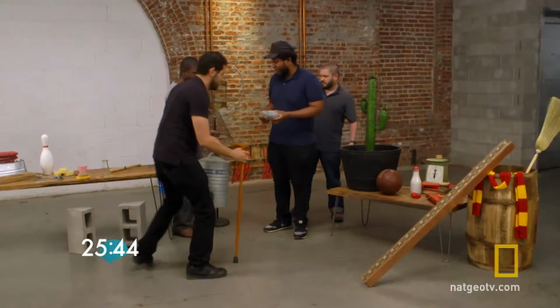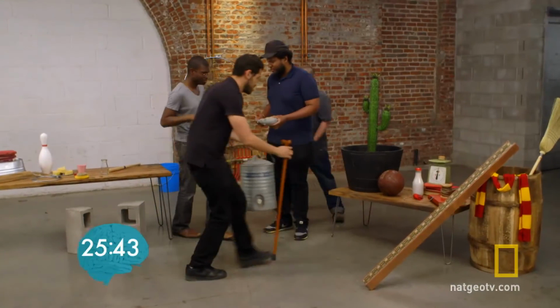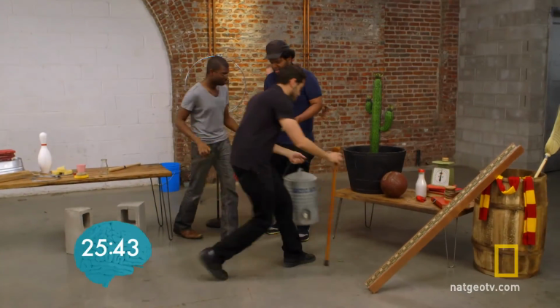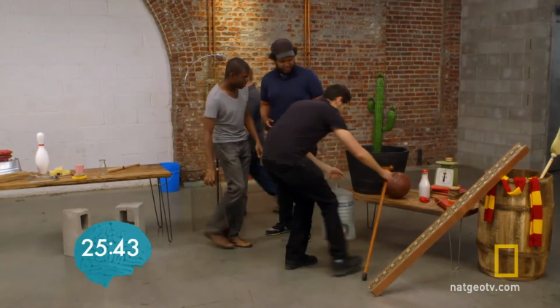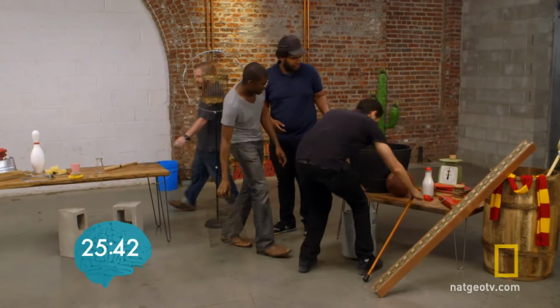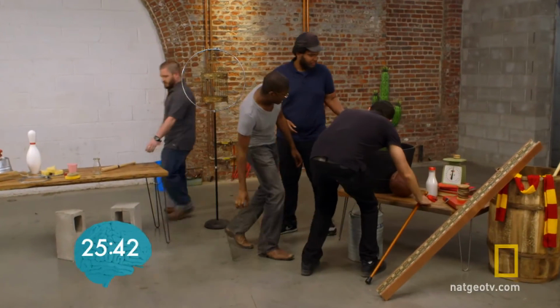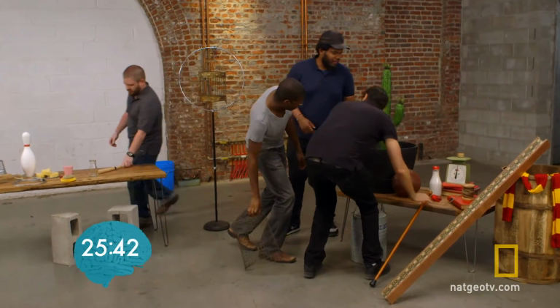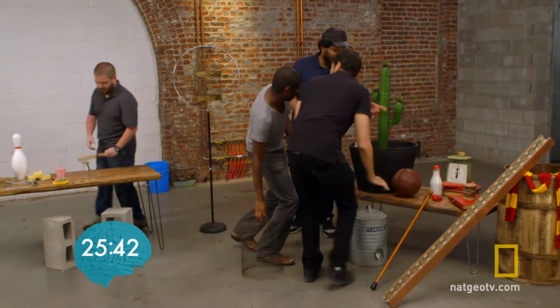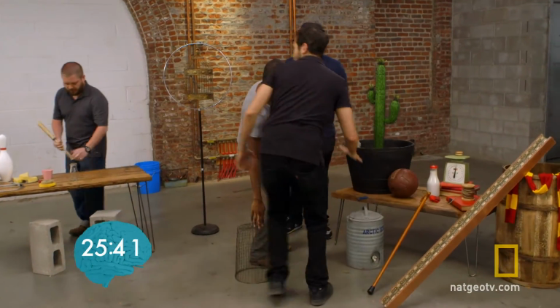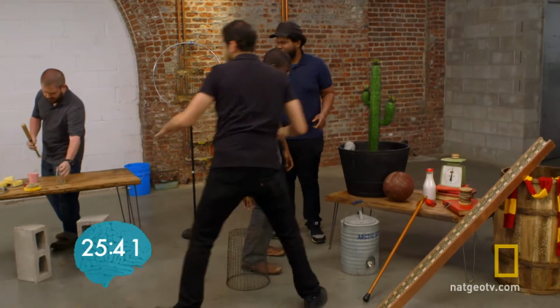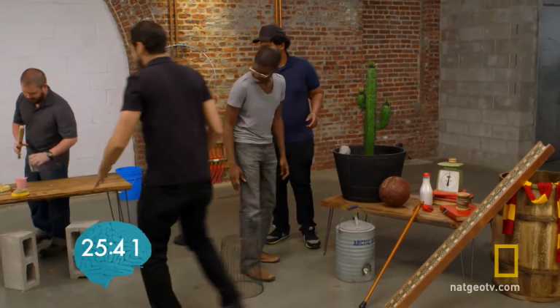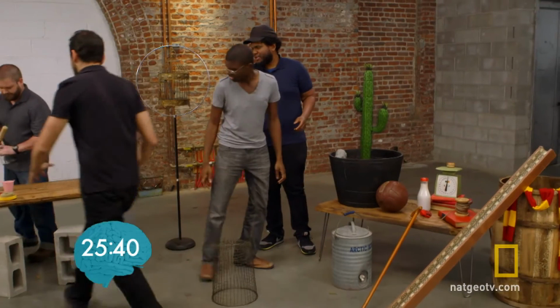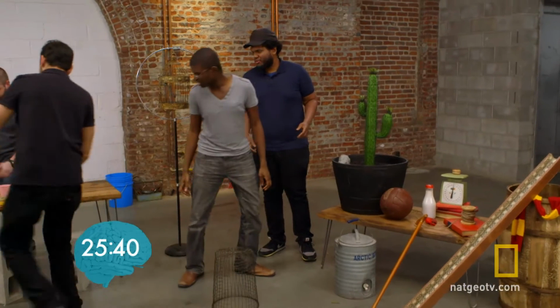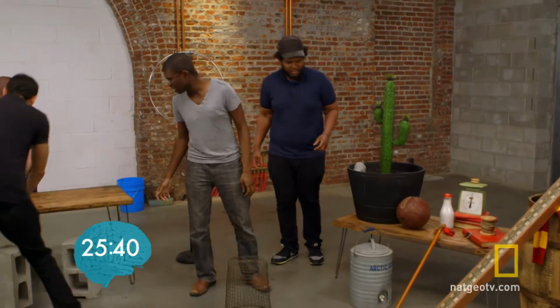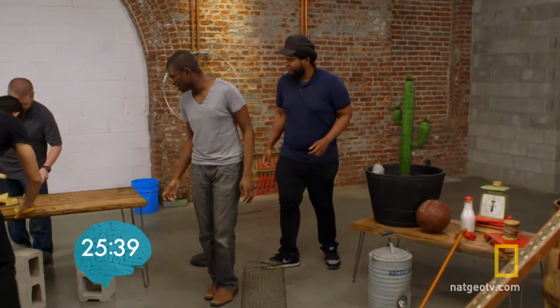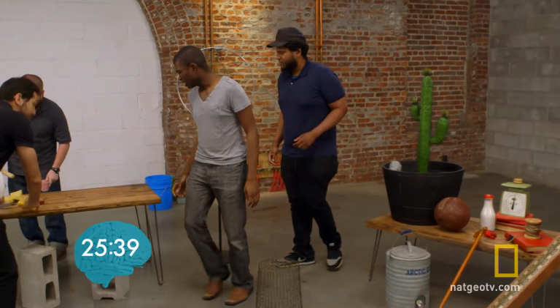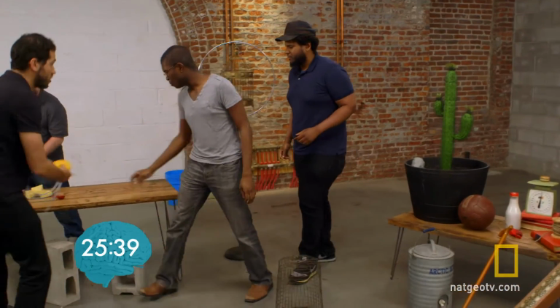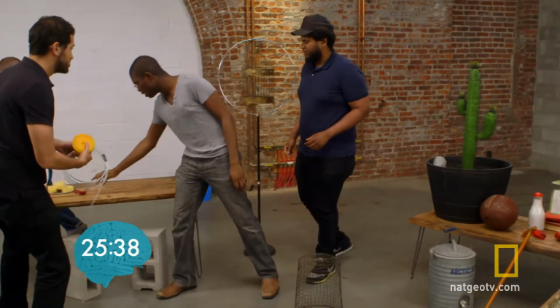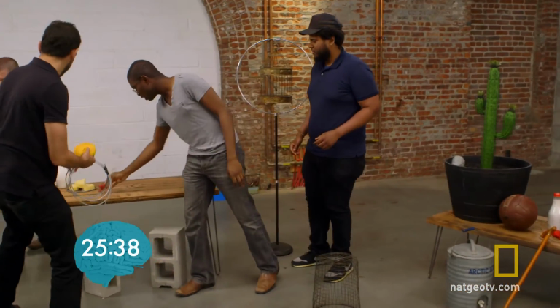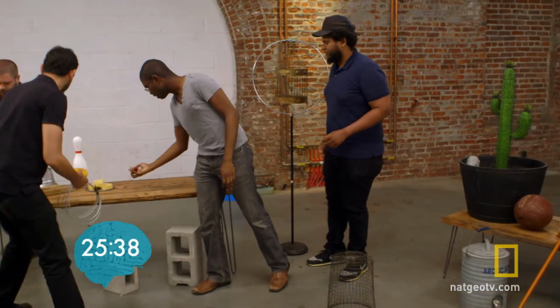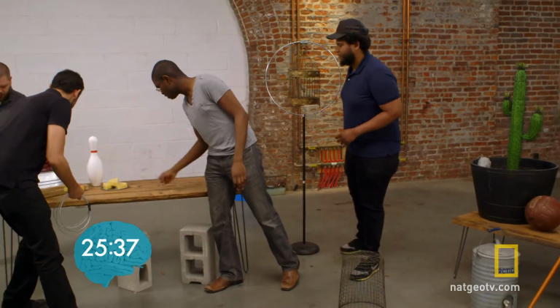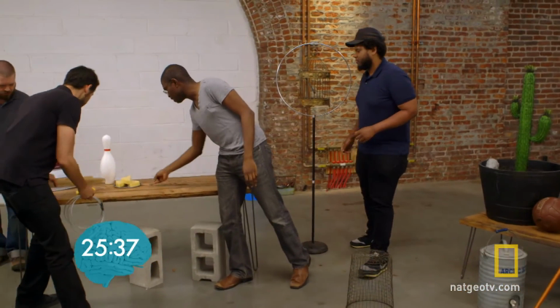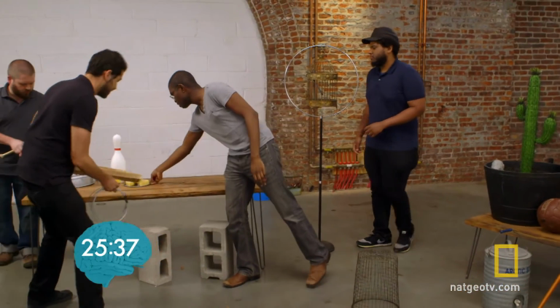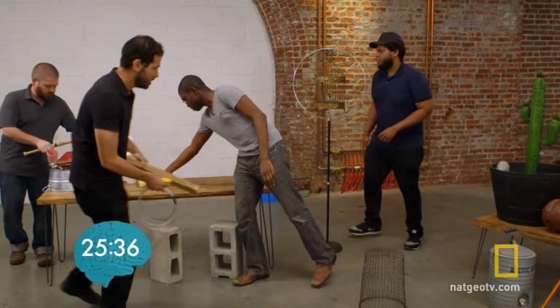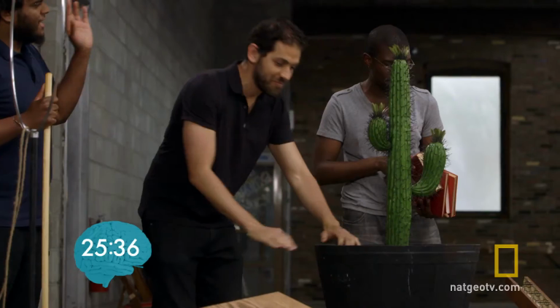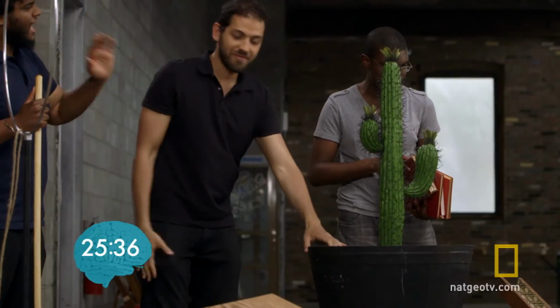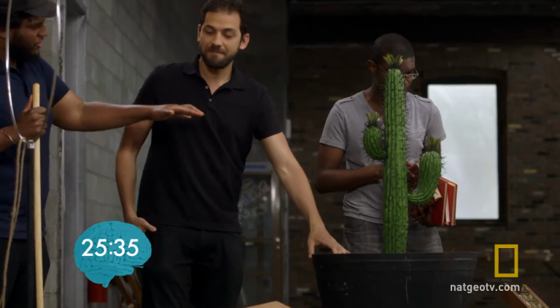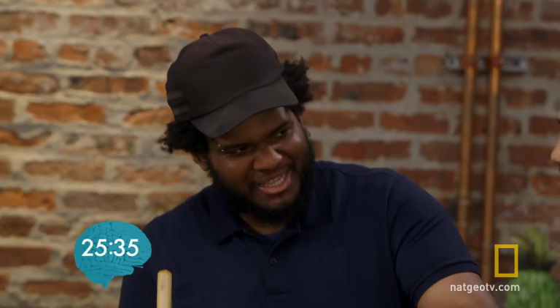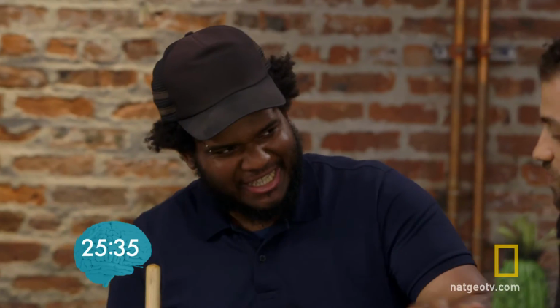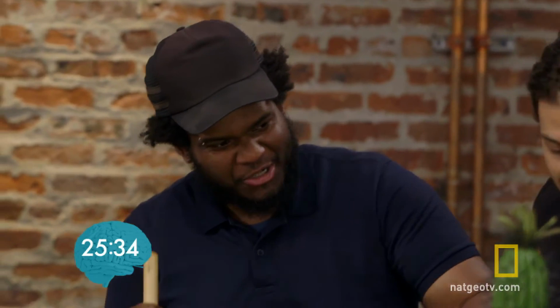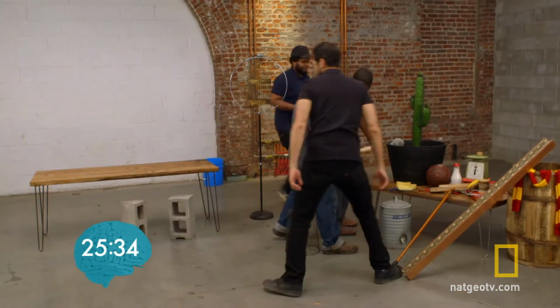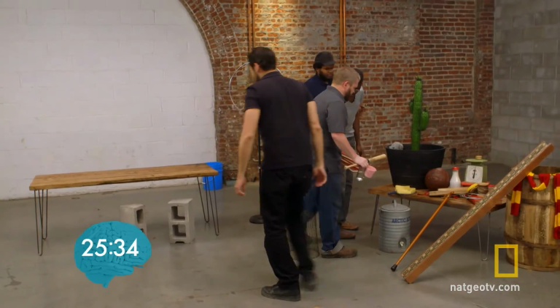The friends, on the other hand, seem to be having a hard time getting started. One suggests clearing a table to work on, while another nominates Calvin as the leader — though Calvin admits he doesn't know what he's doing.